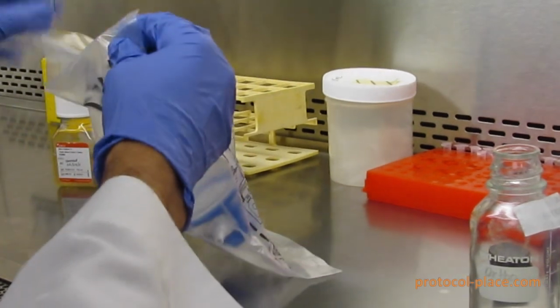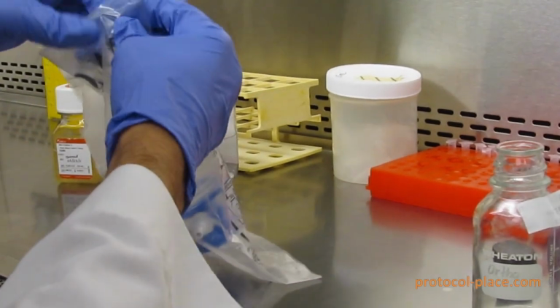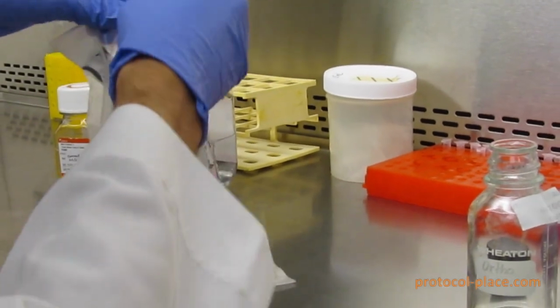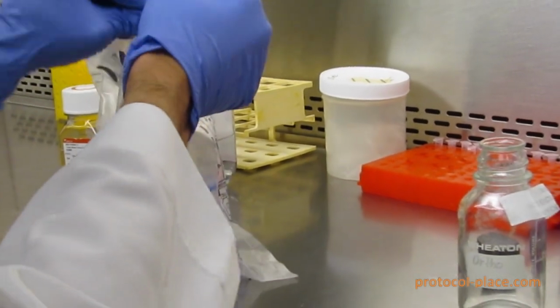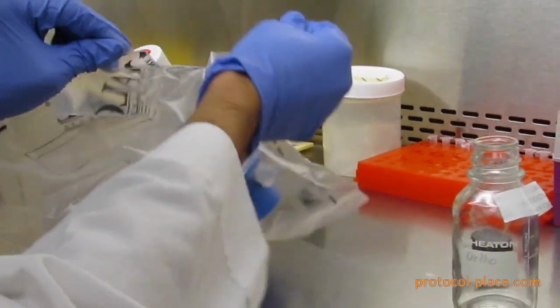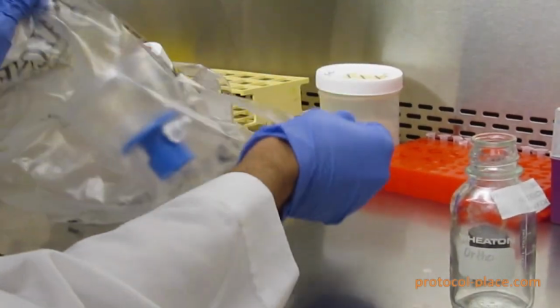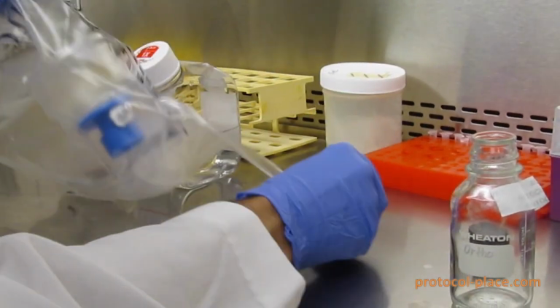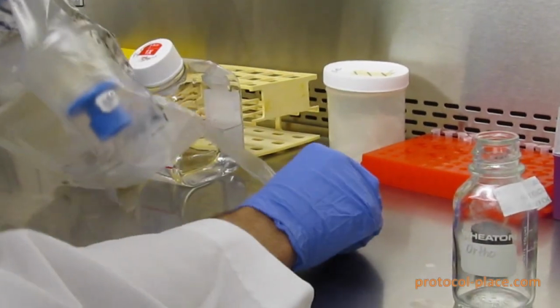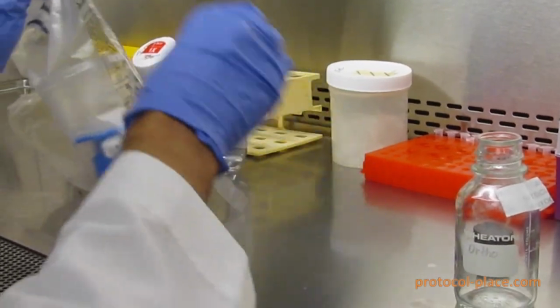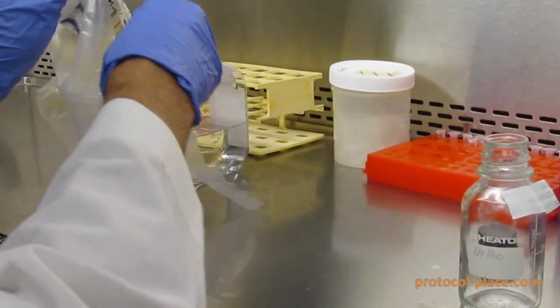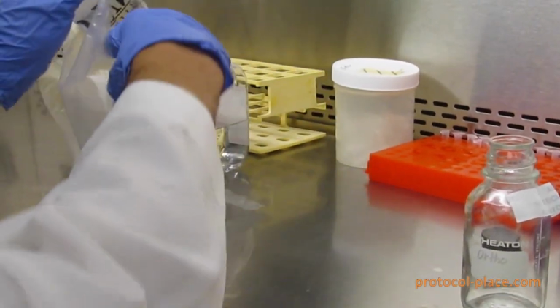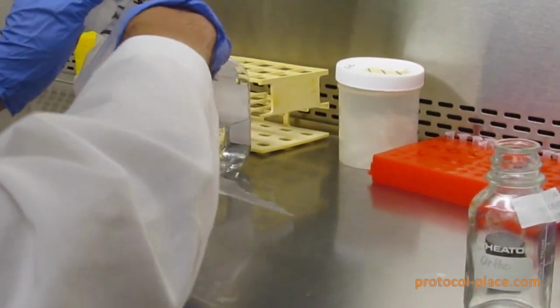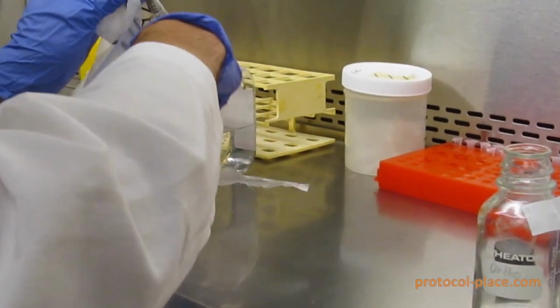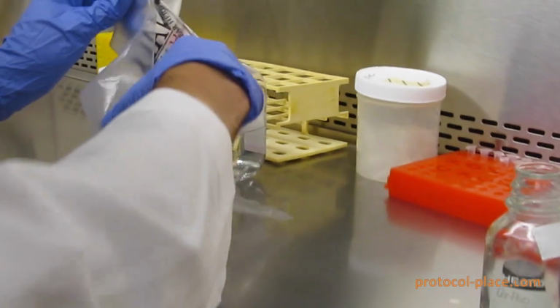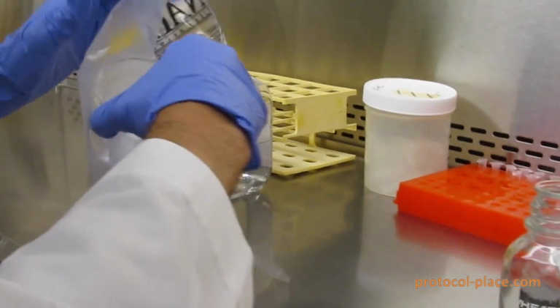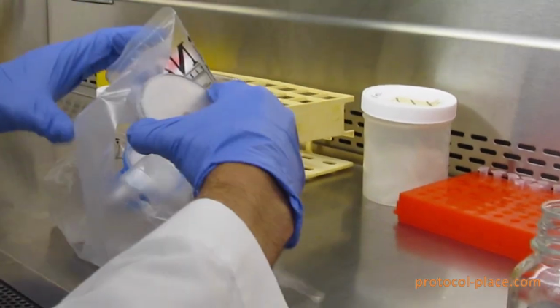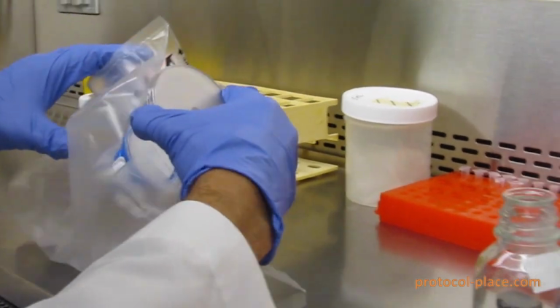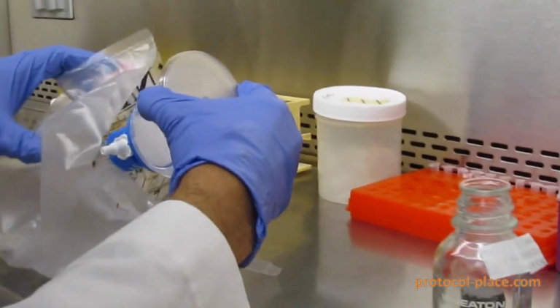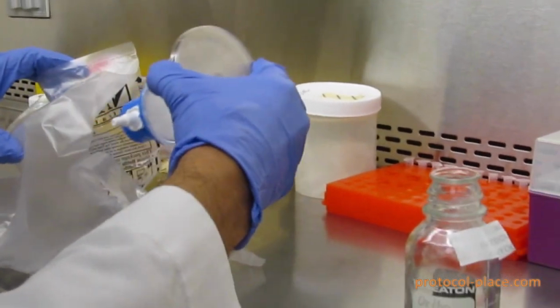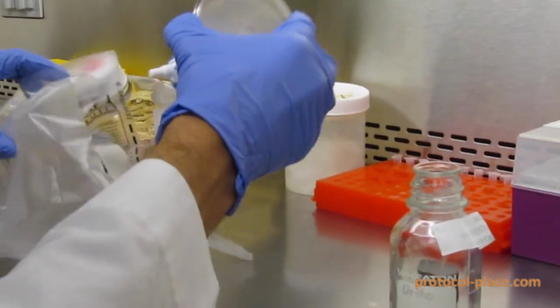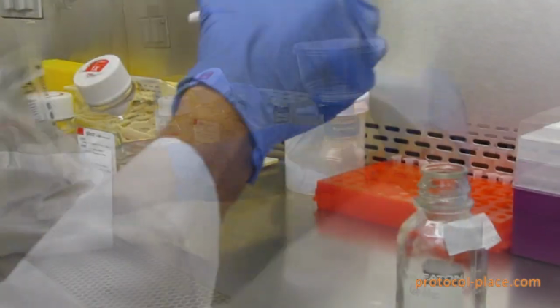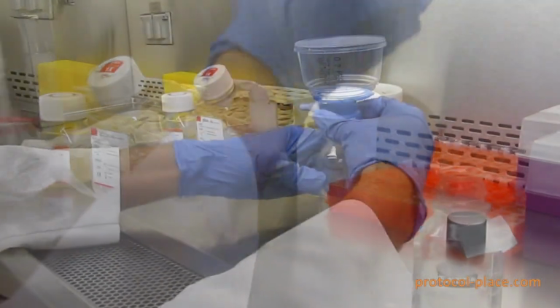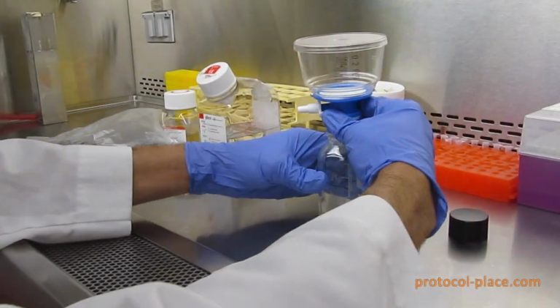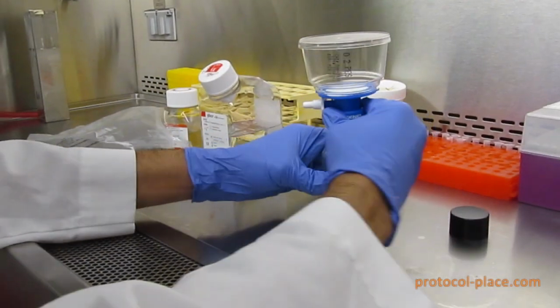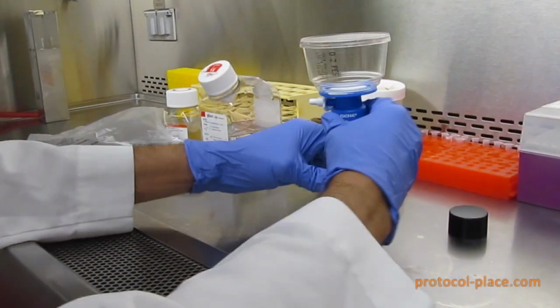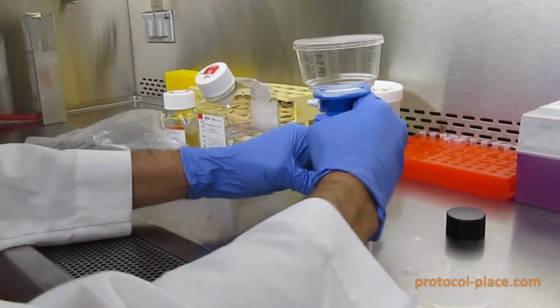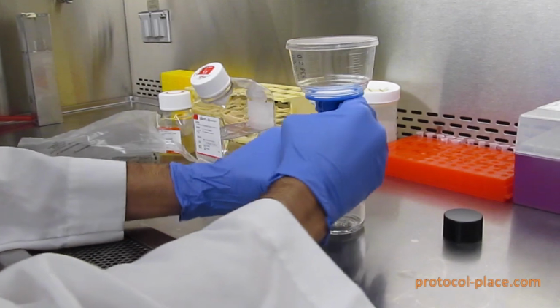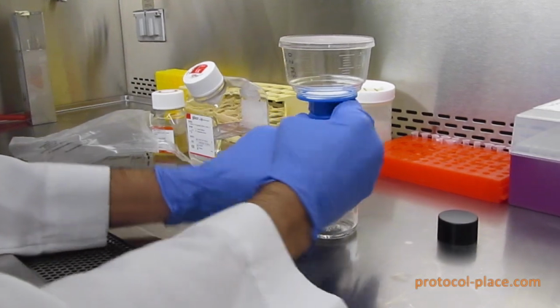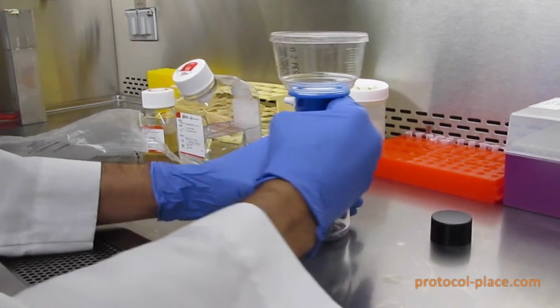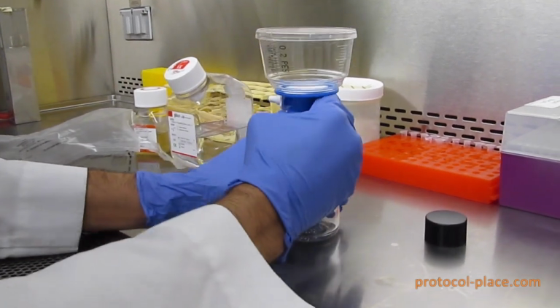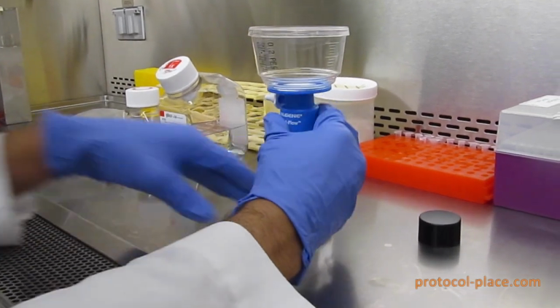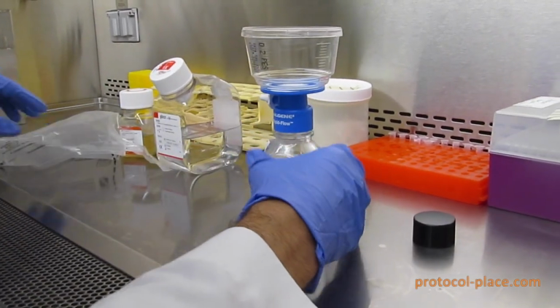The first thing you're going to do is open up your bottle and unwrap the sterile filter from its packaging. Then you're going to attach the sterile filter to the top of the bottle.